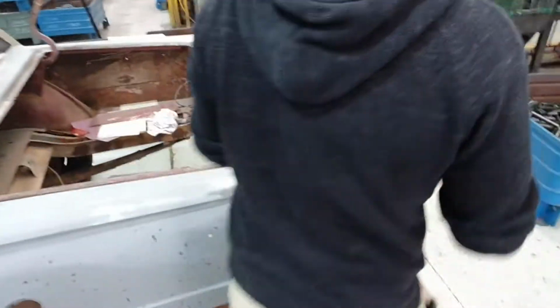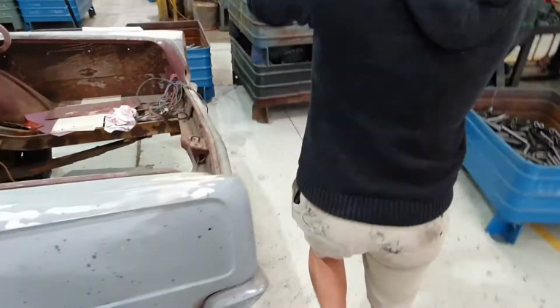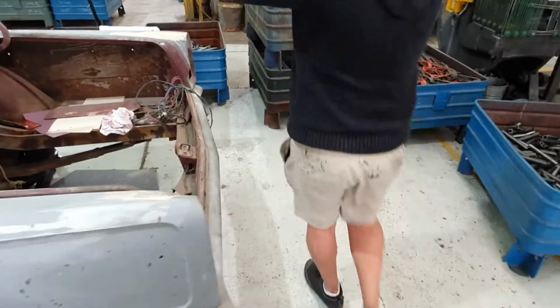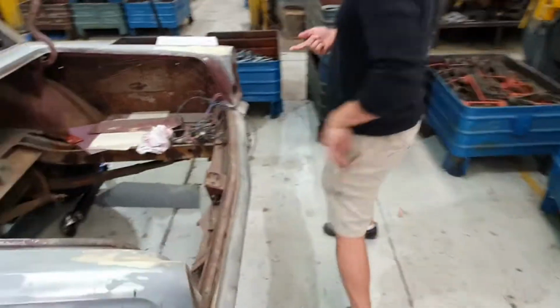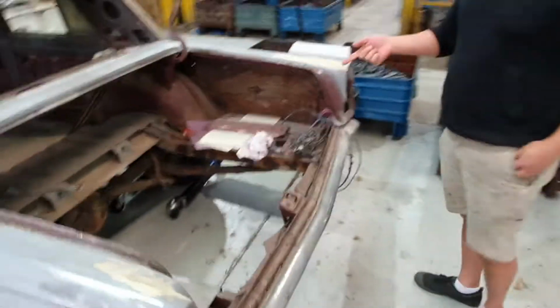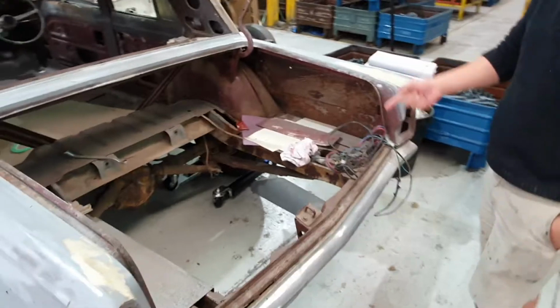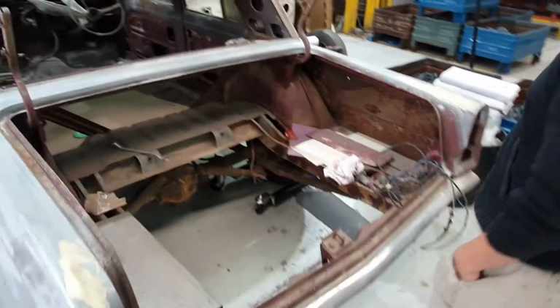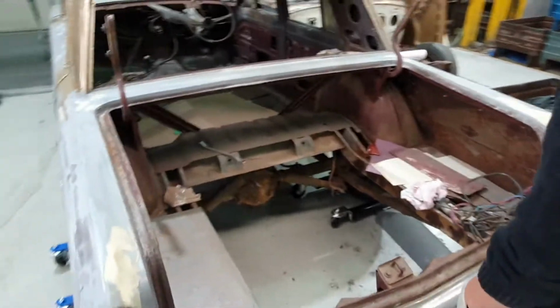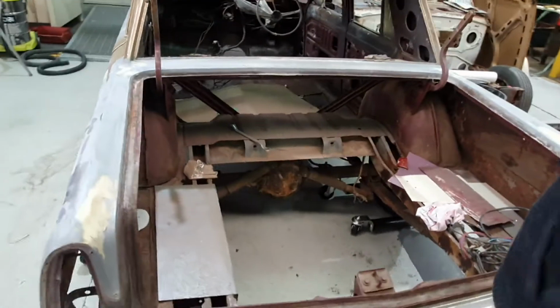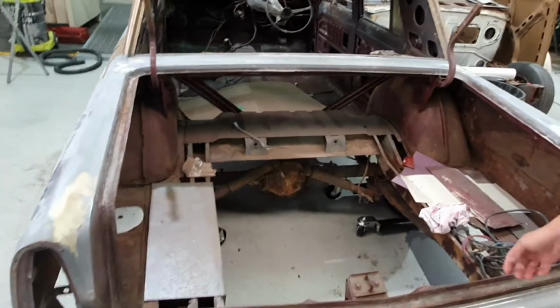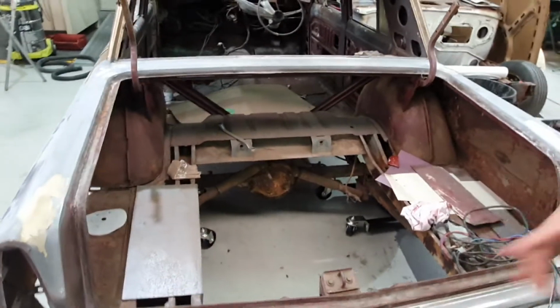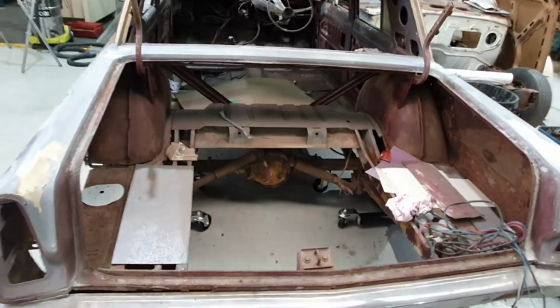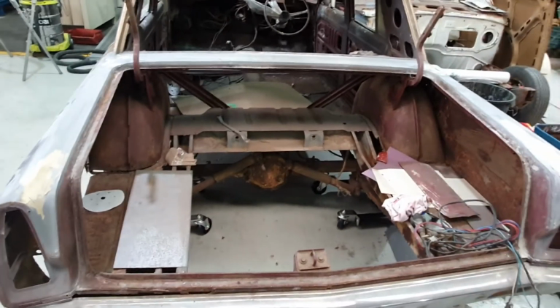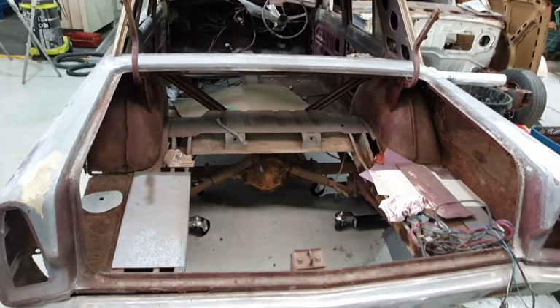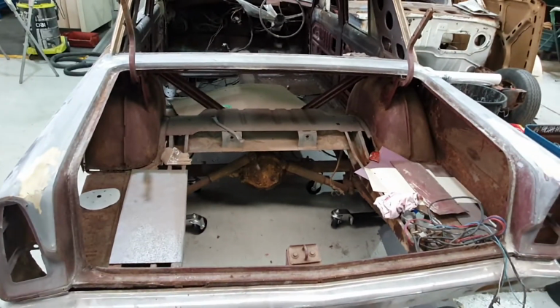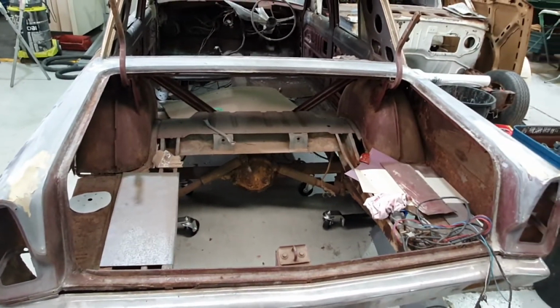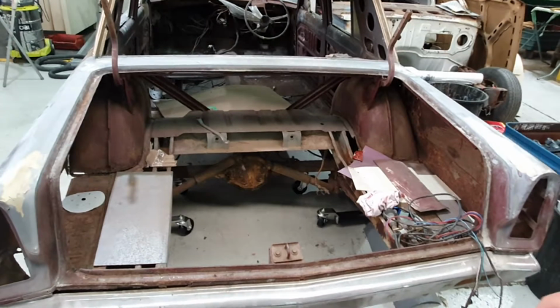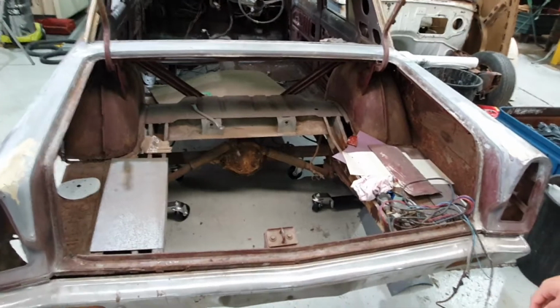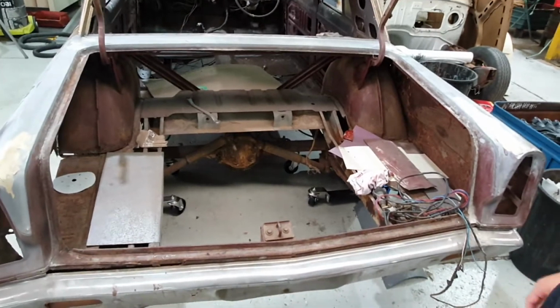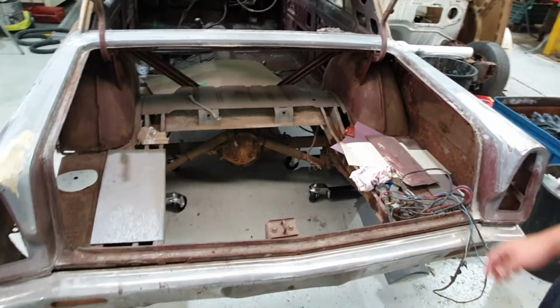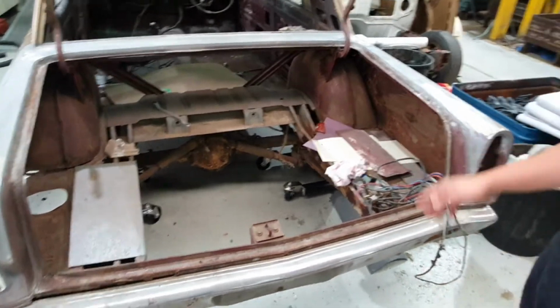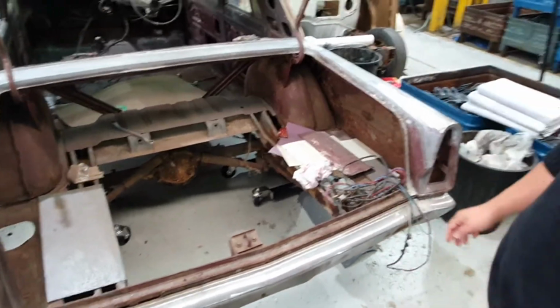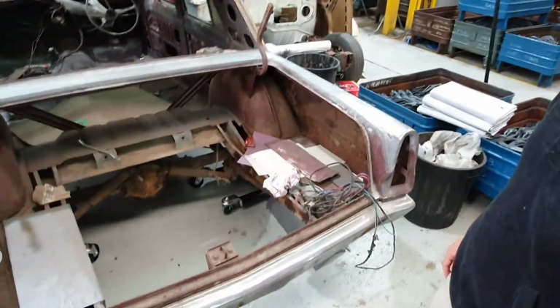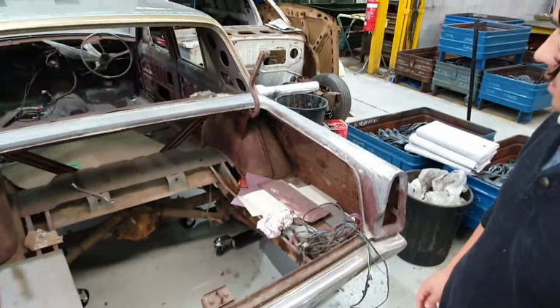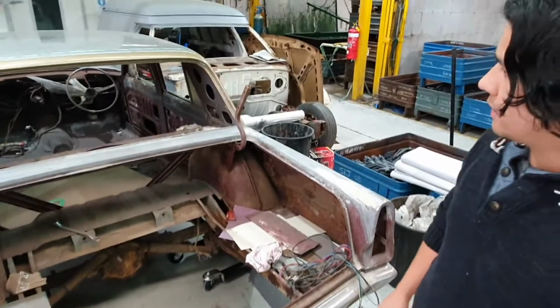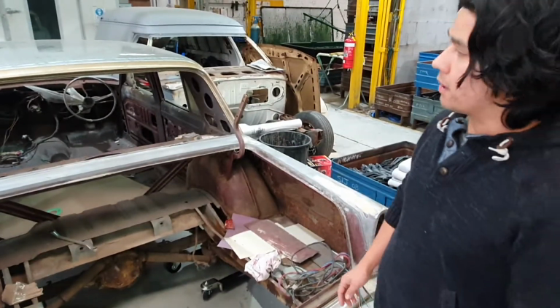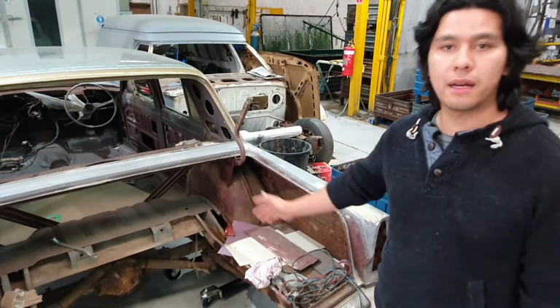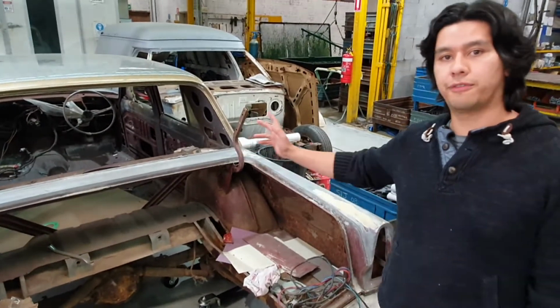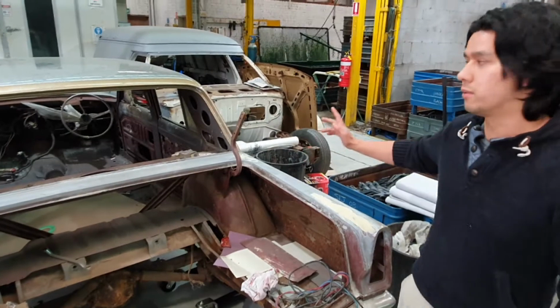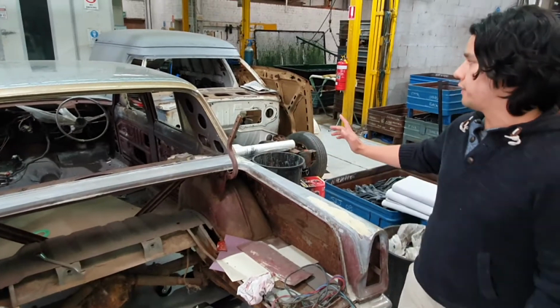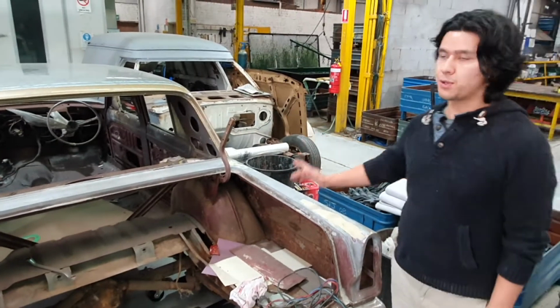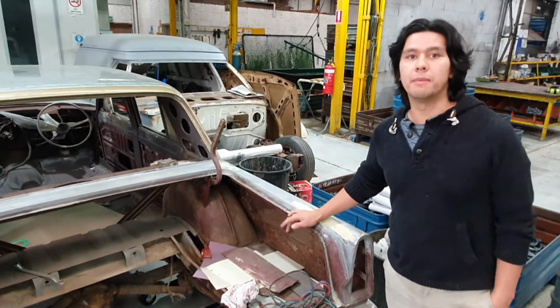I've actually cut out the boot floor. Like I said, this thing's going to be a drag car so I'm not really too concerned — I'll get around to it when I get around to it. I had a little bit of fun with the roof and that's what it's all about. If you've got a car that you can learn on that really doesn't cost you too much money, that's the way to go.